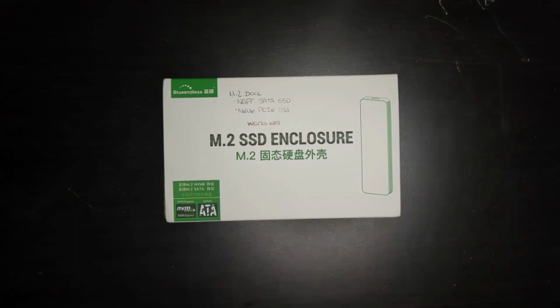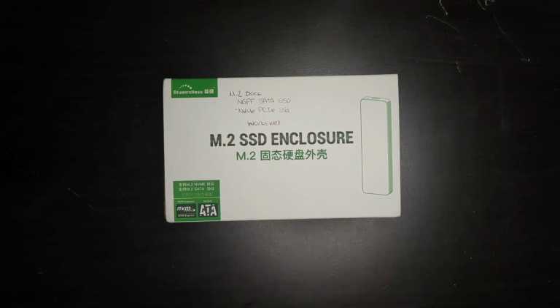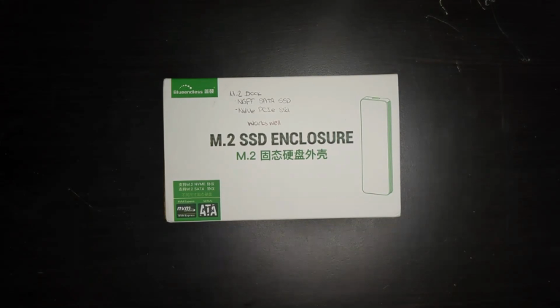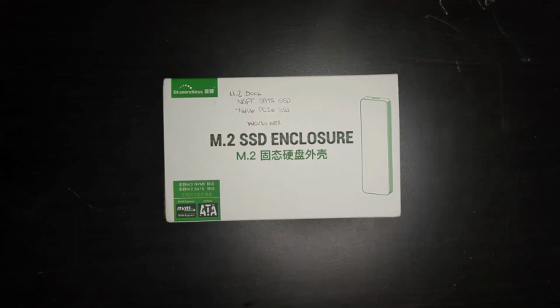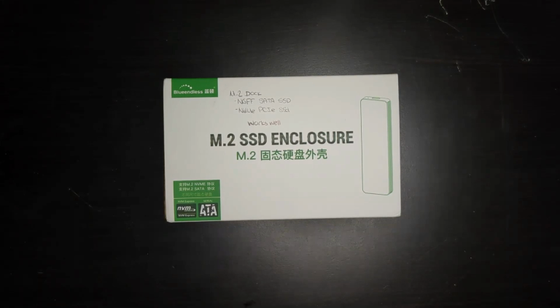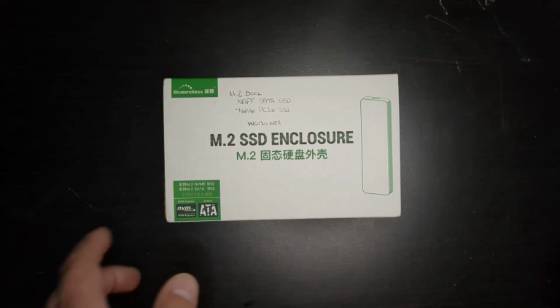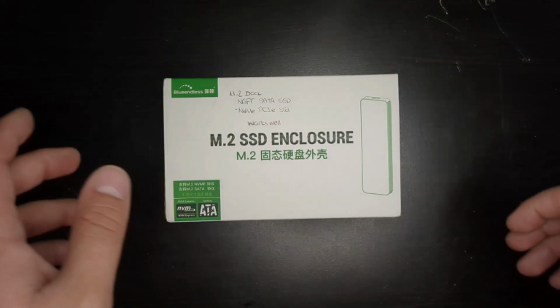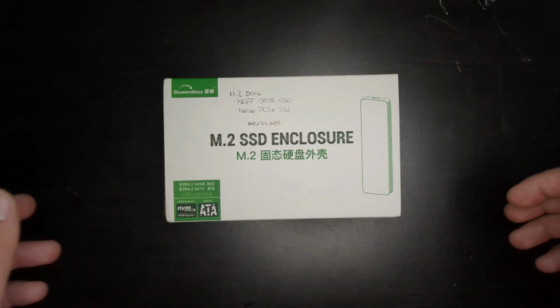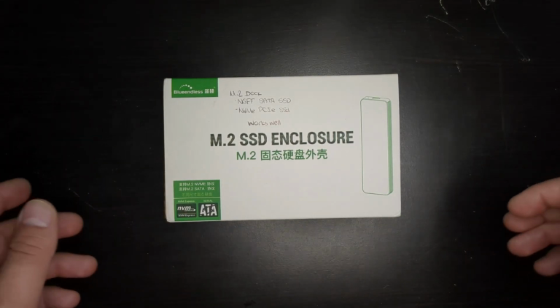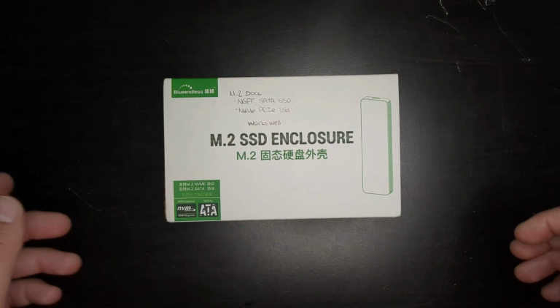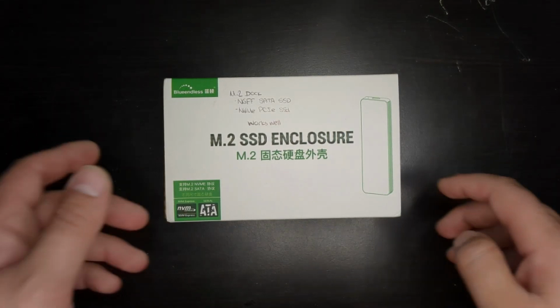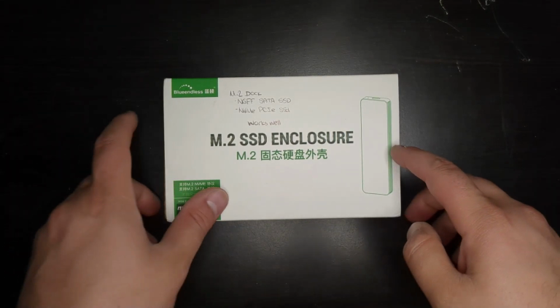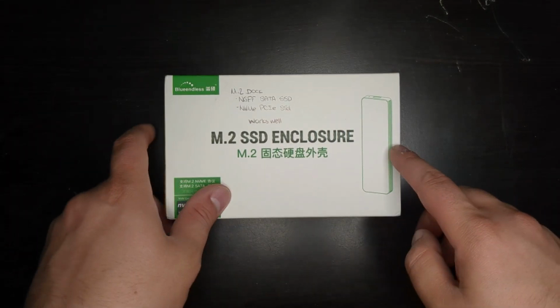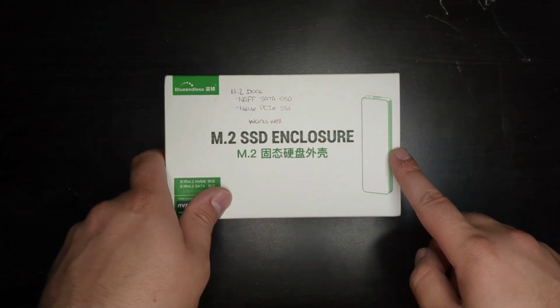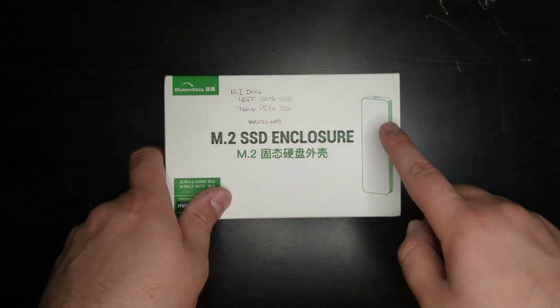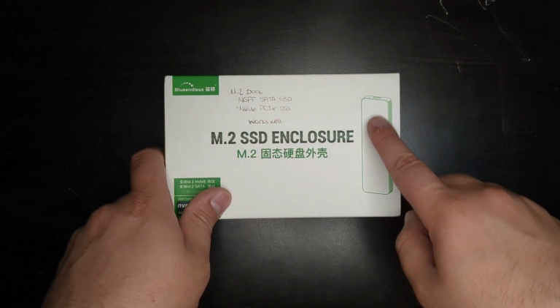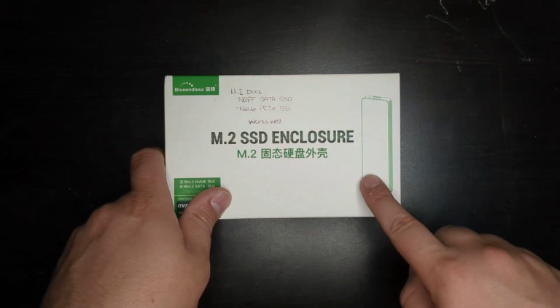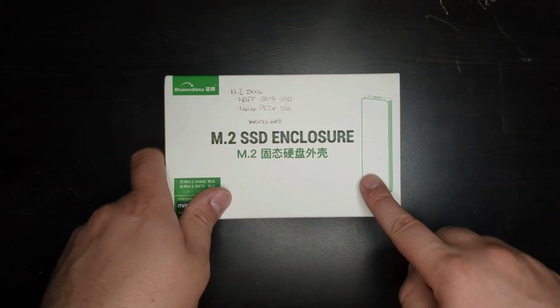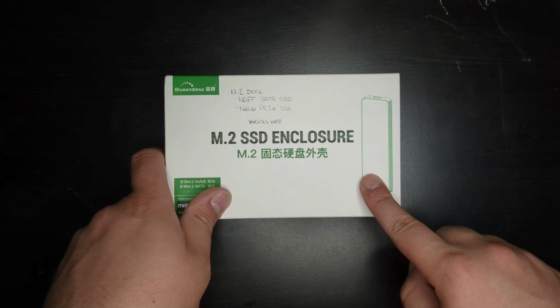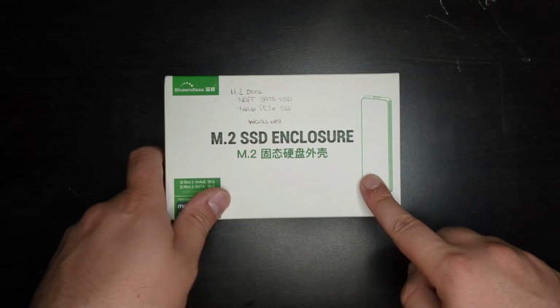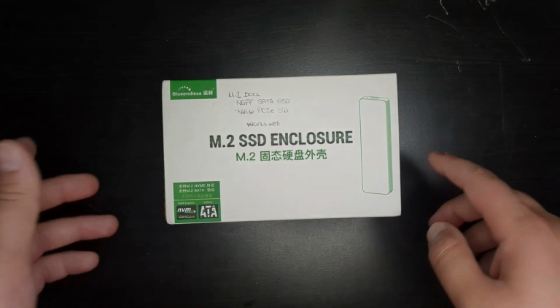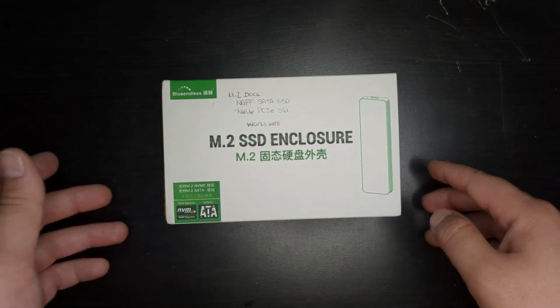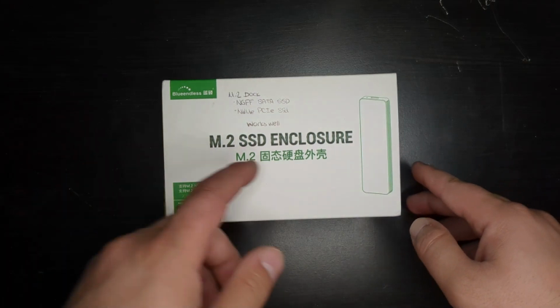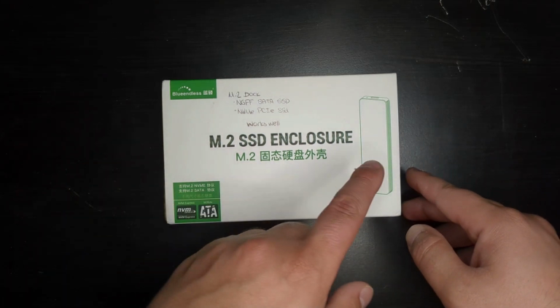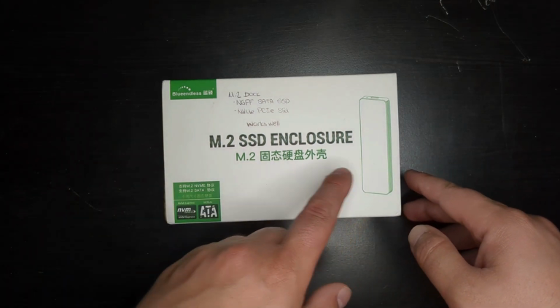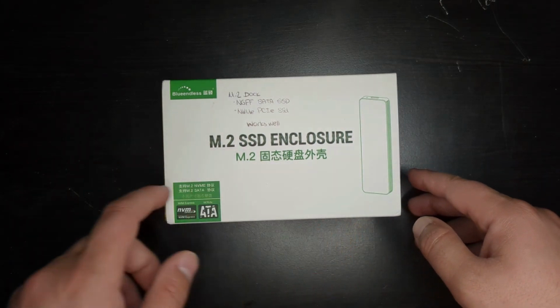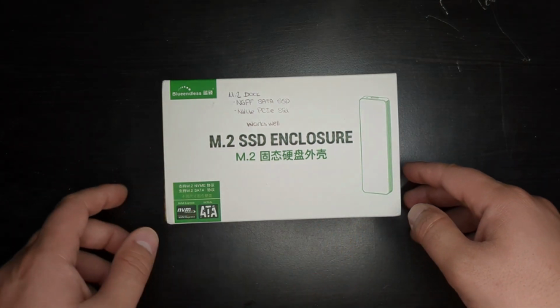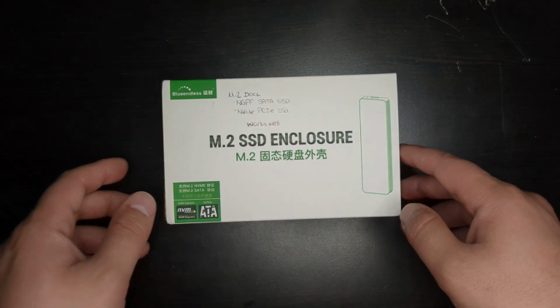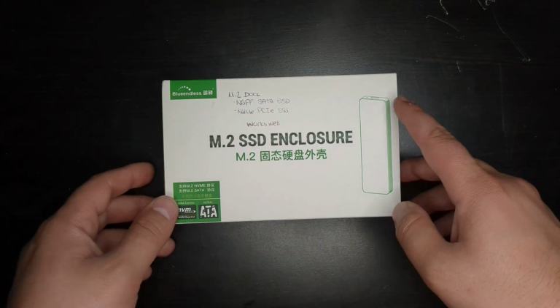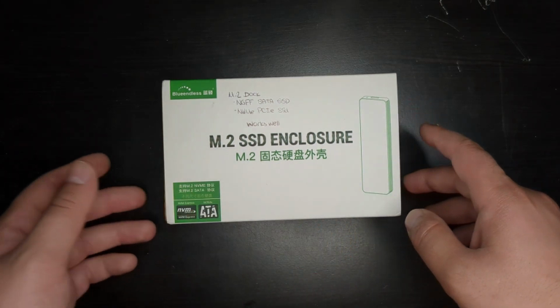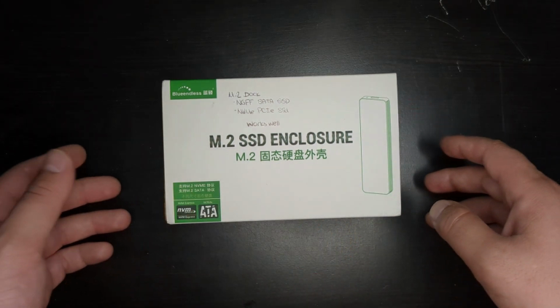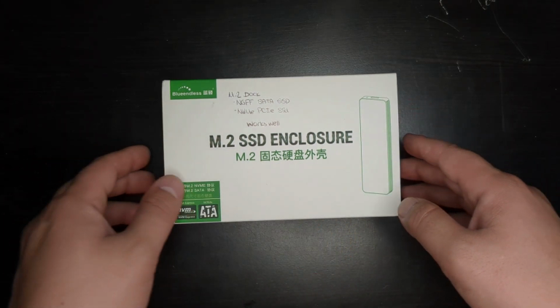Hello, today I'll be reviewing this M.2 SSD dock or enclosure. The picture does not actually show what is inside — it actually is a docking station and not so much of an enclosure inside.